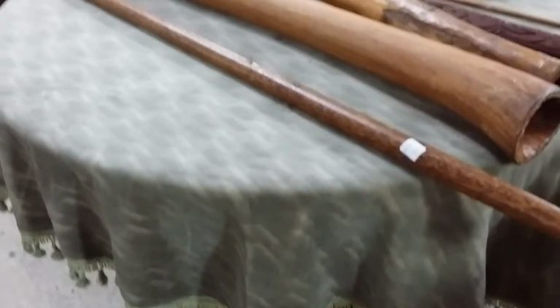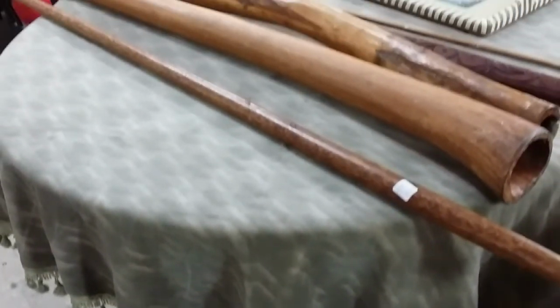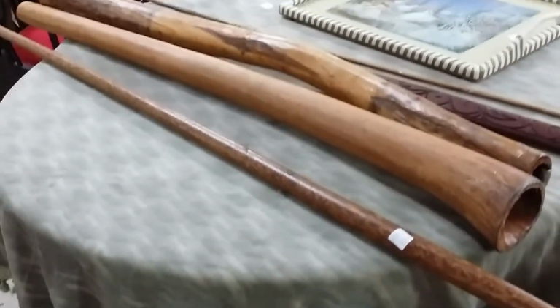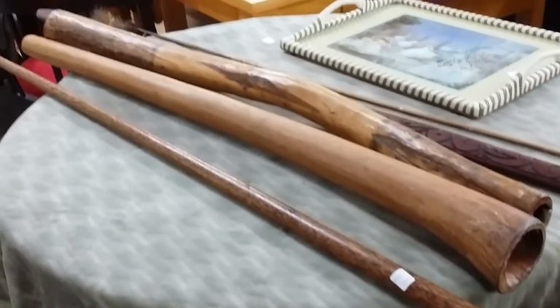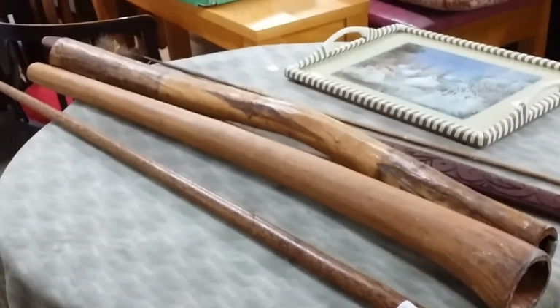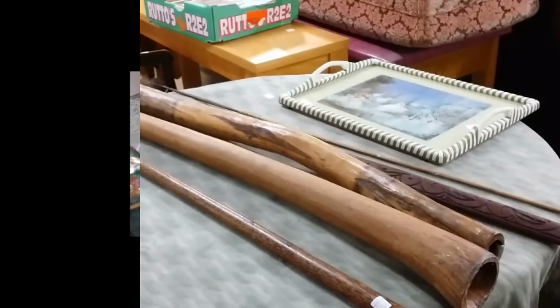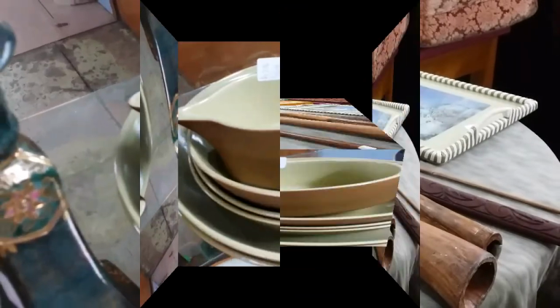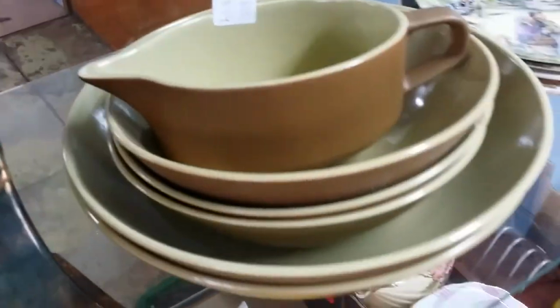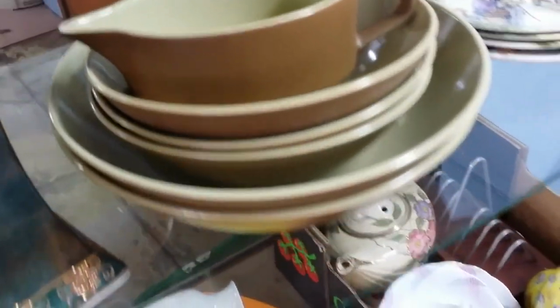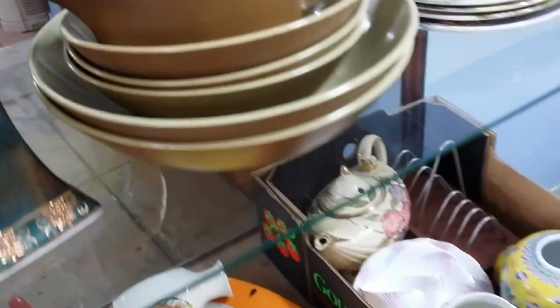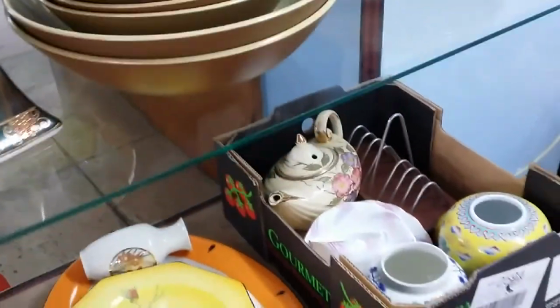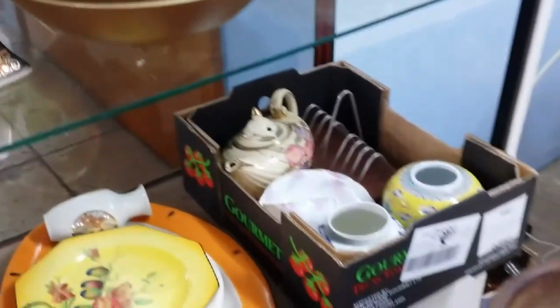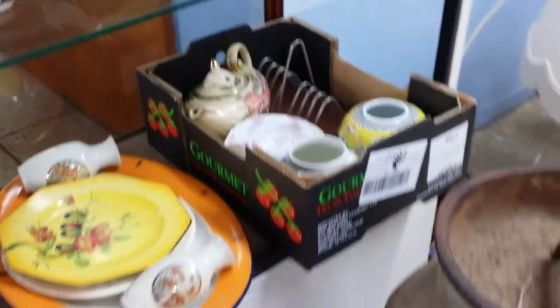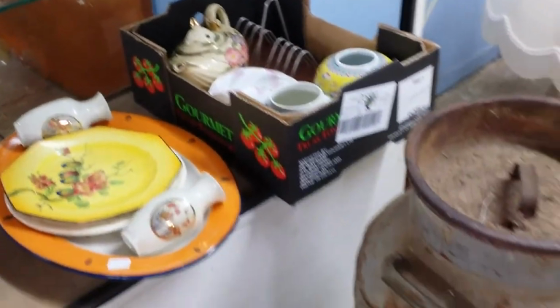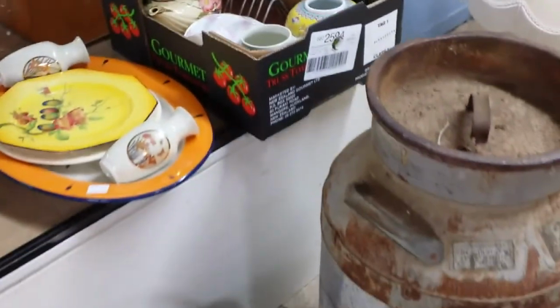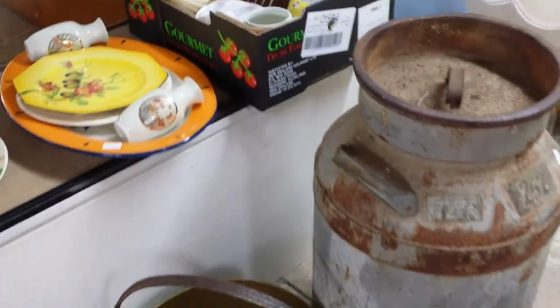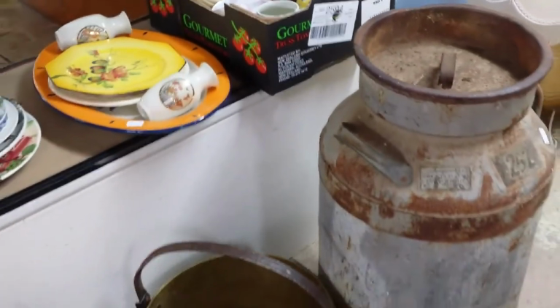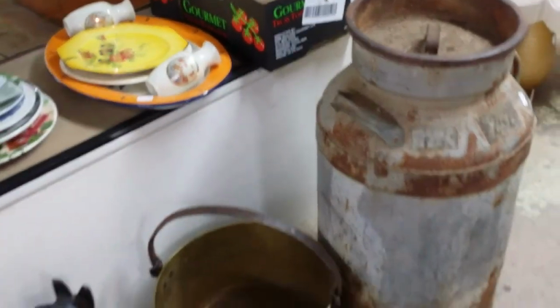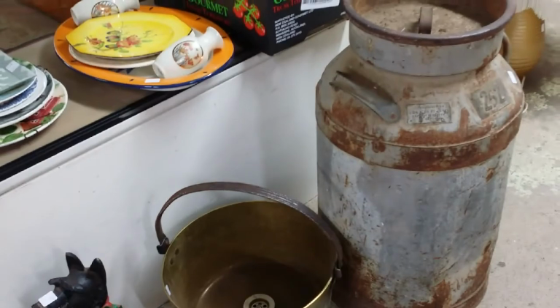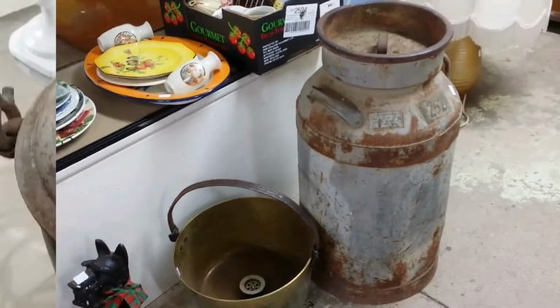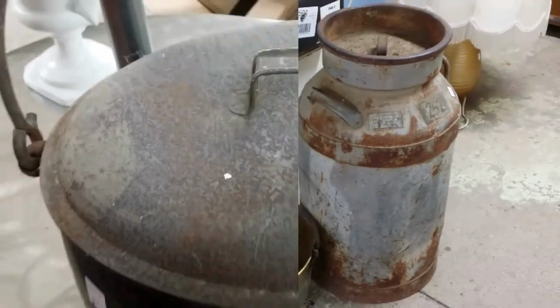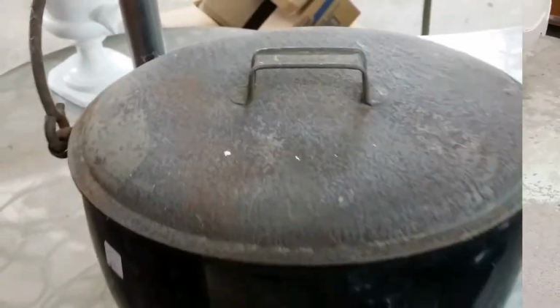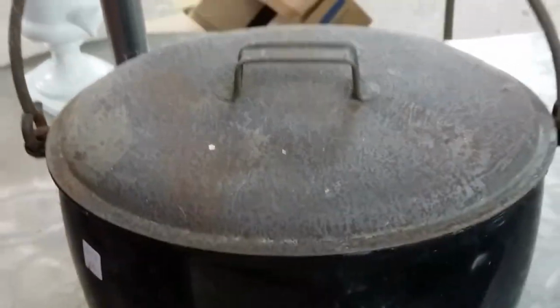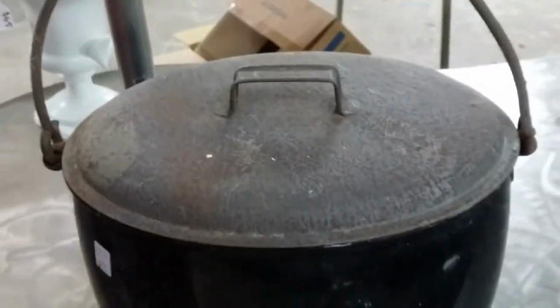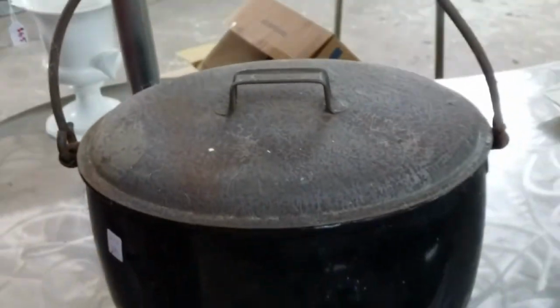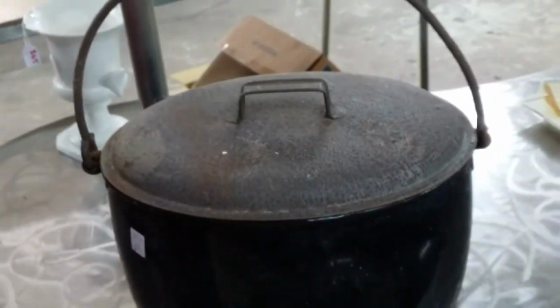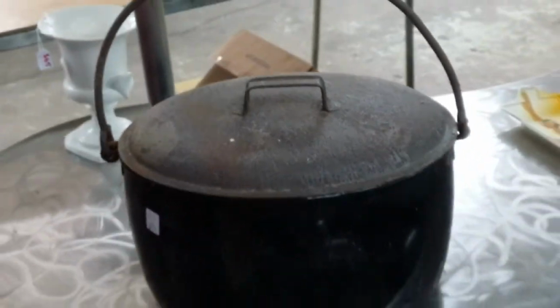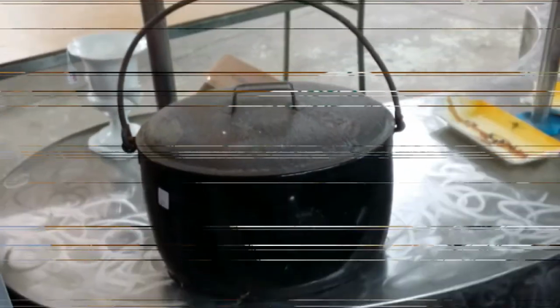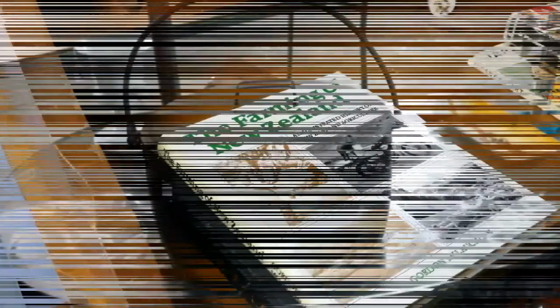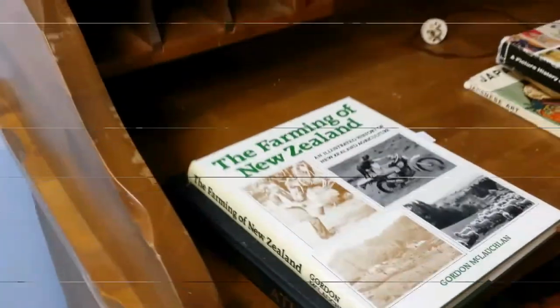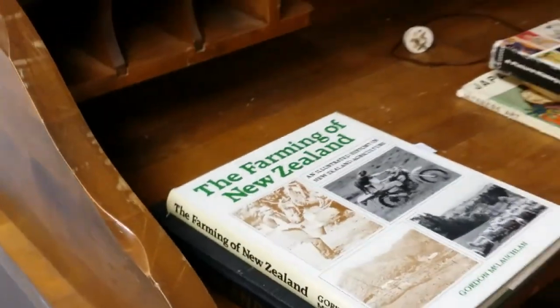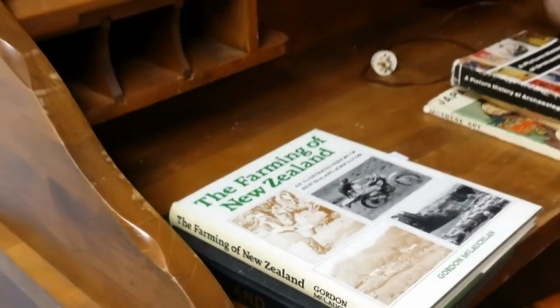Some milk bottles, a really nice clawfoot table. I have no idea what those tubes are — probably an instrument or I don't know. Some Dorothy Thorpe ware there and a big huge milk canister. And a camp oven — who doesn't need a camp oven at this time of the year?